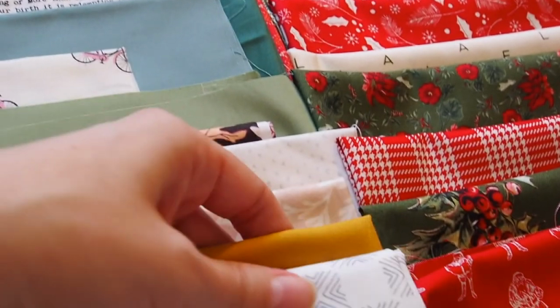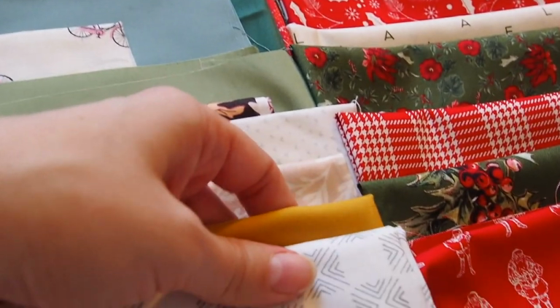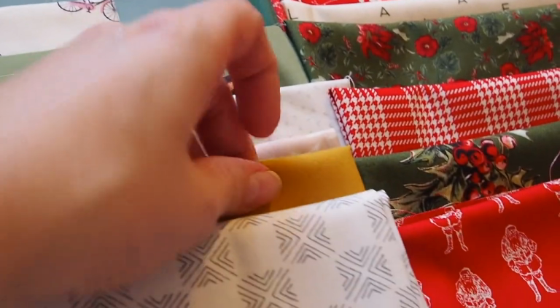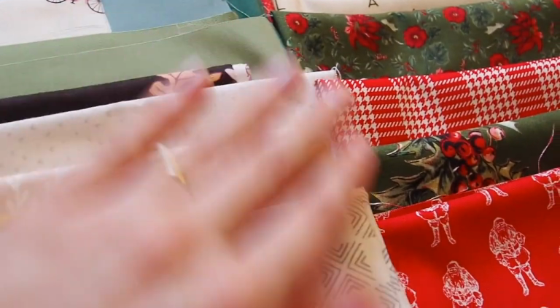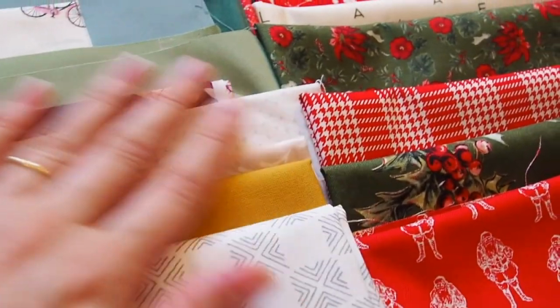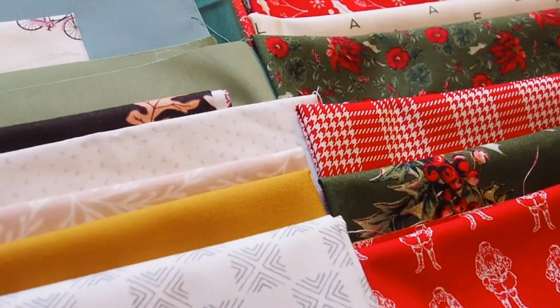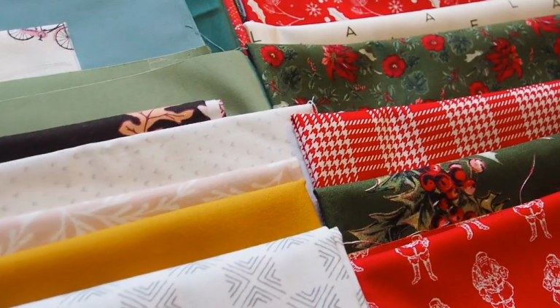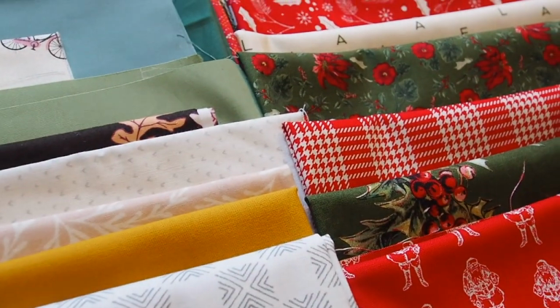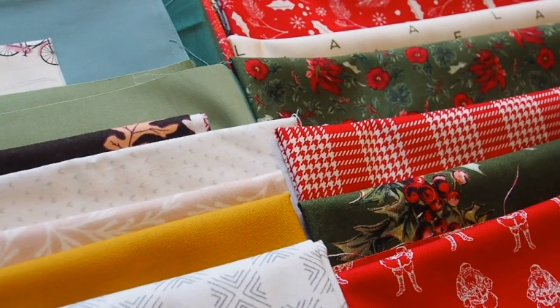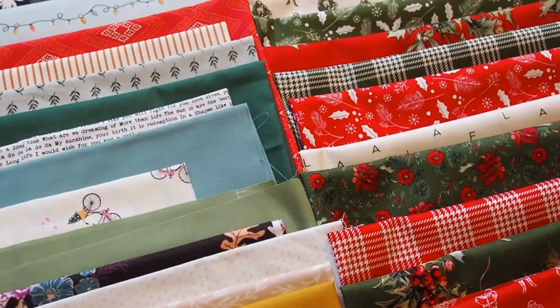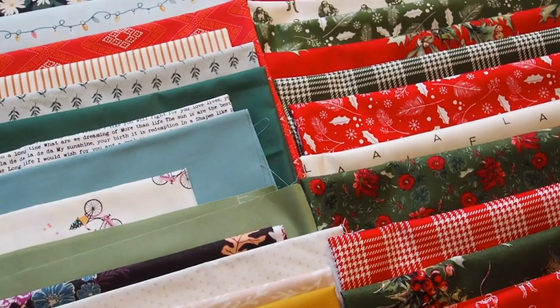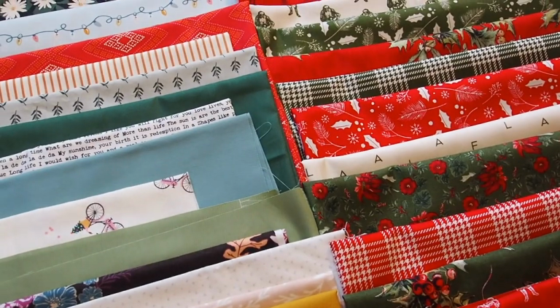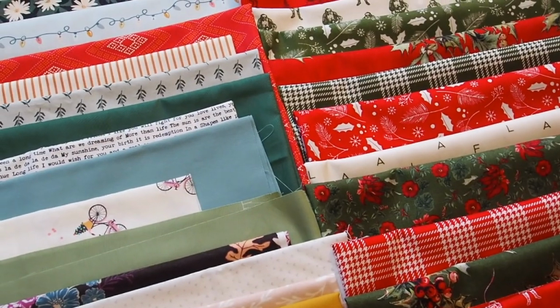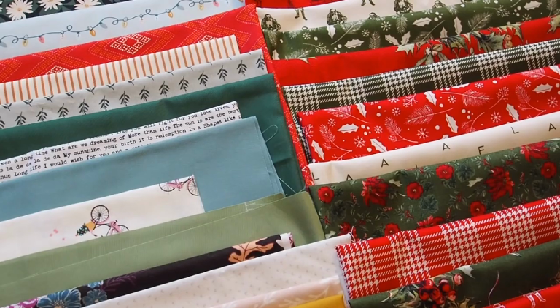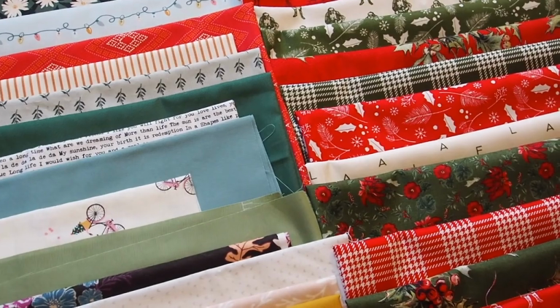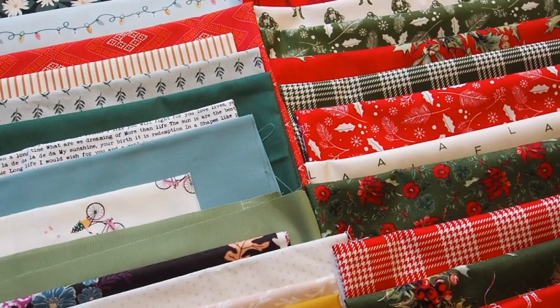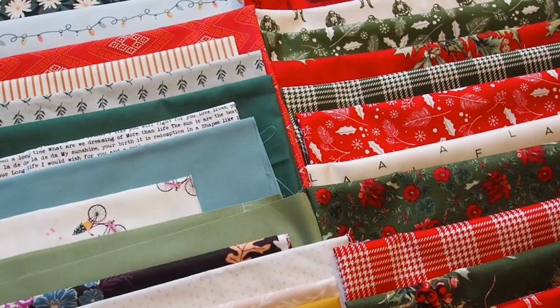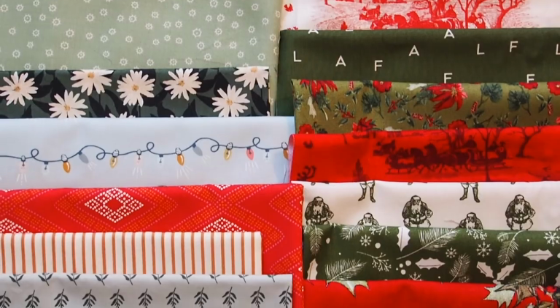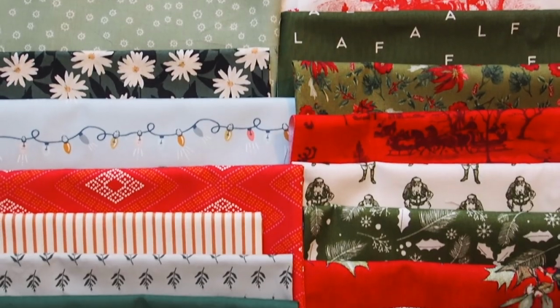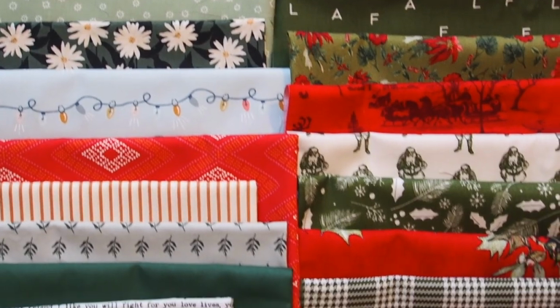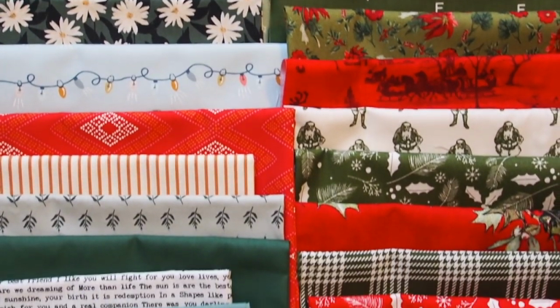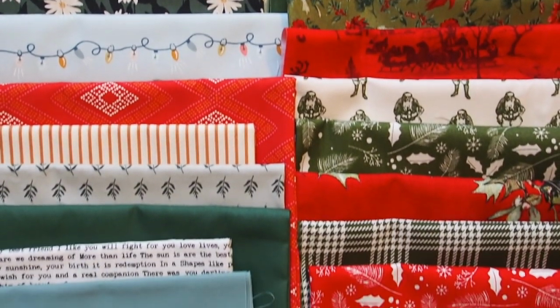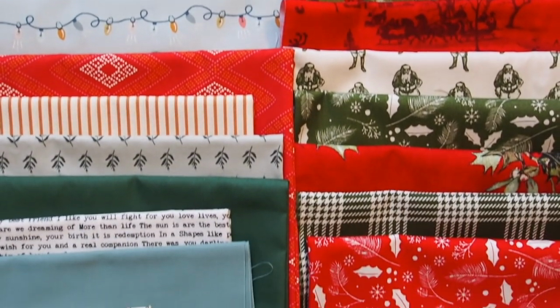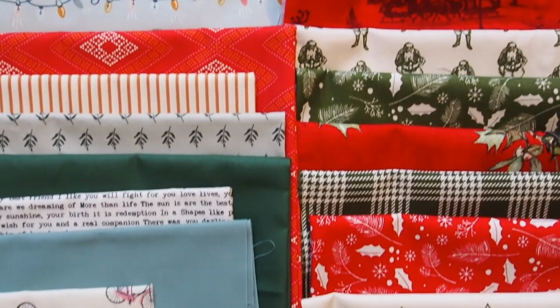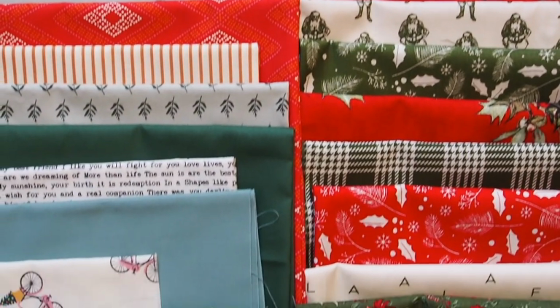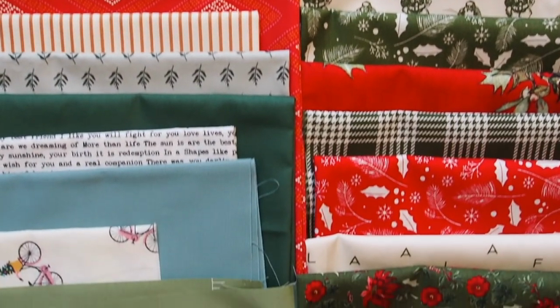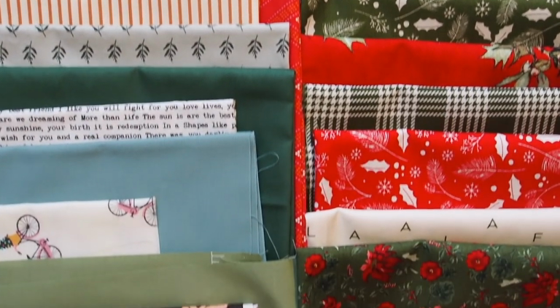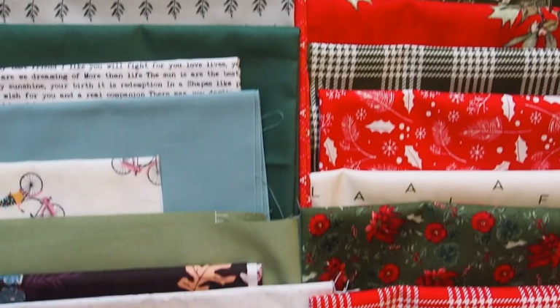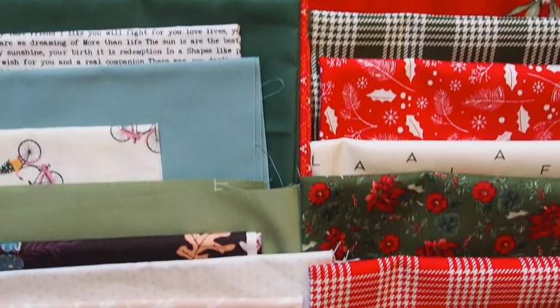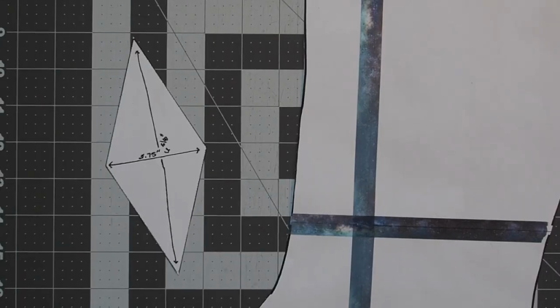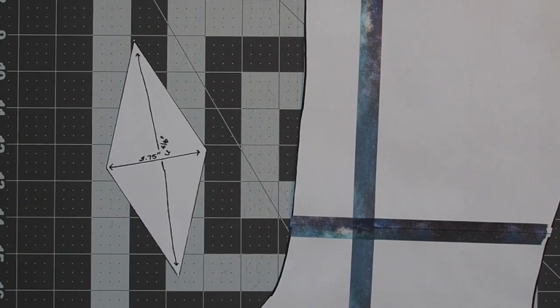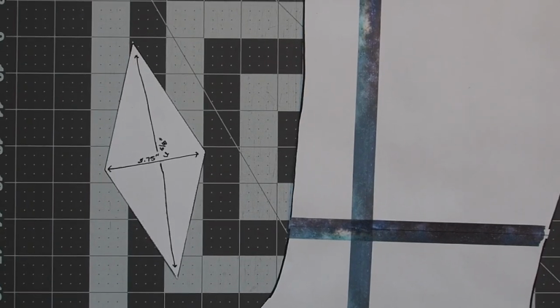For the modern ones I used scraps, mainly some greens, a lot of whites and creams, a little bit of red and orange, and for the traditional ones I used the Yuletide collection by MyMindsEye.